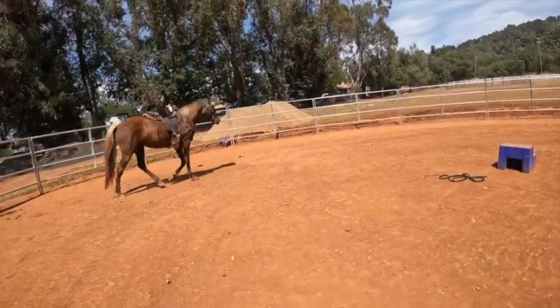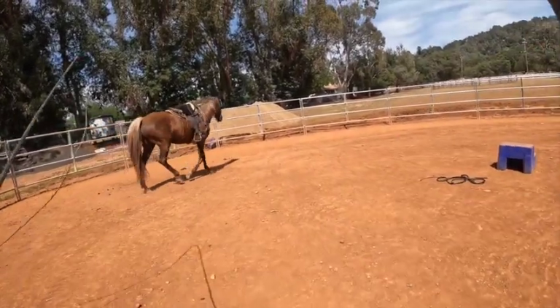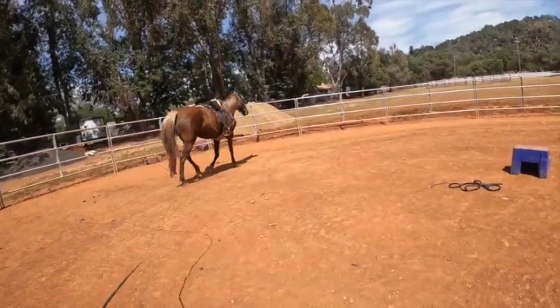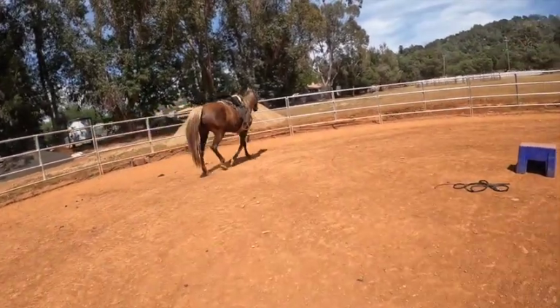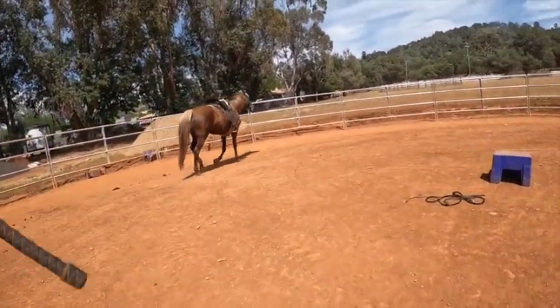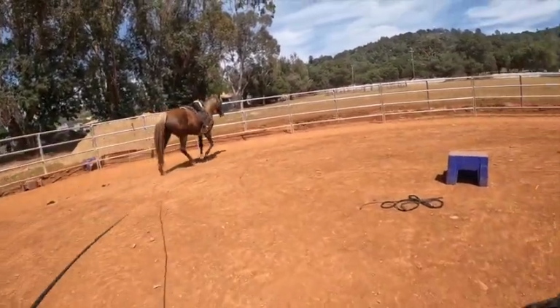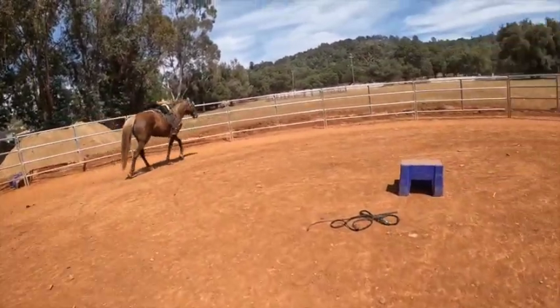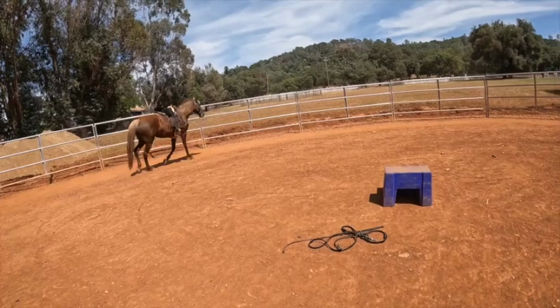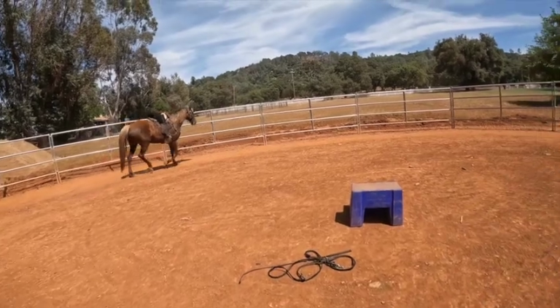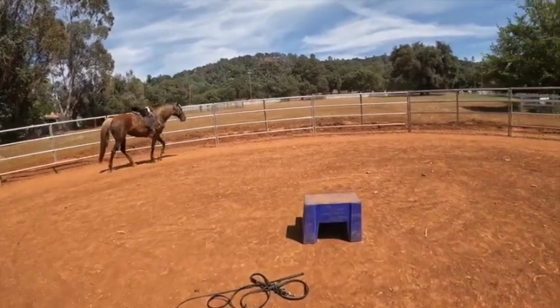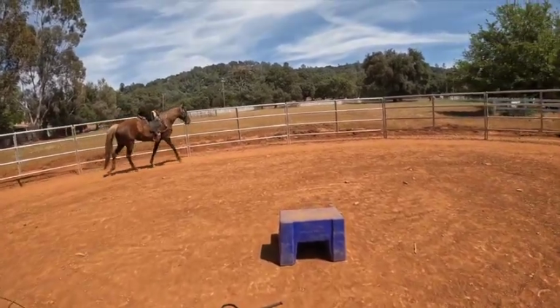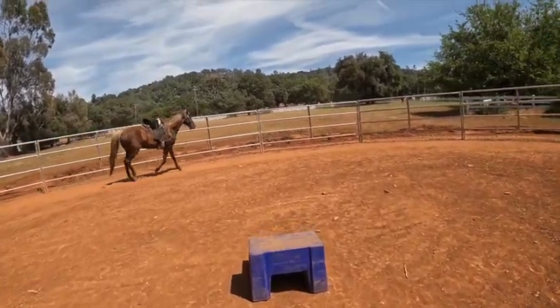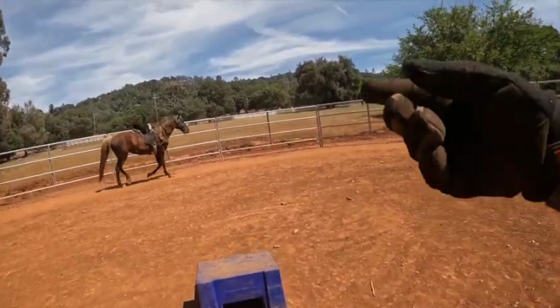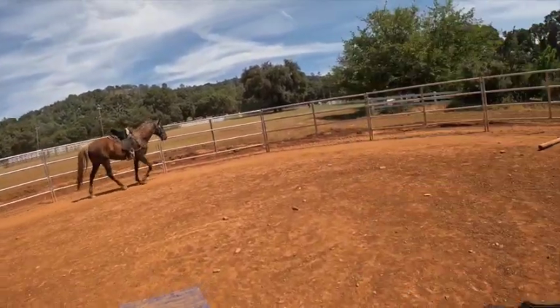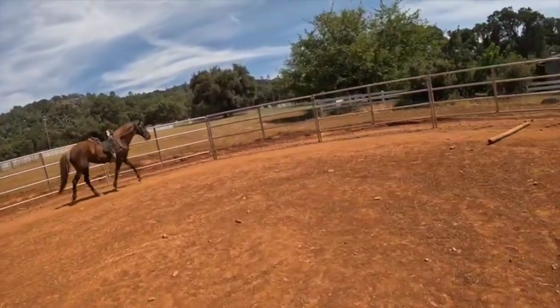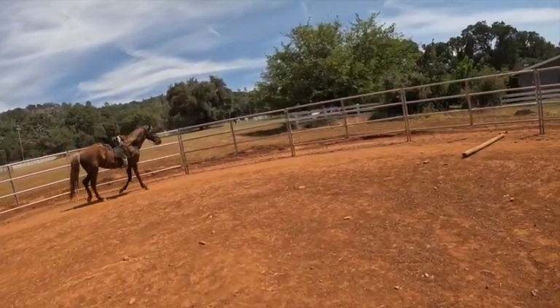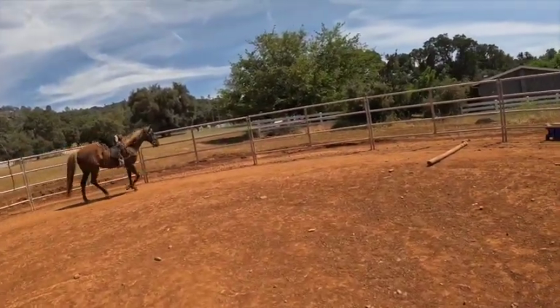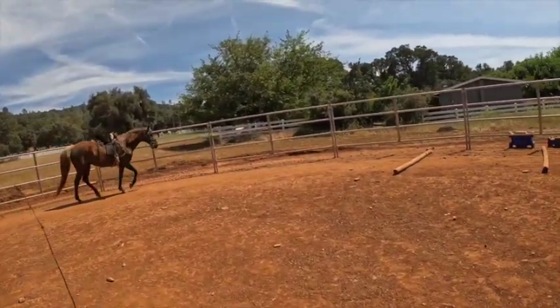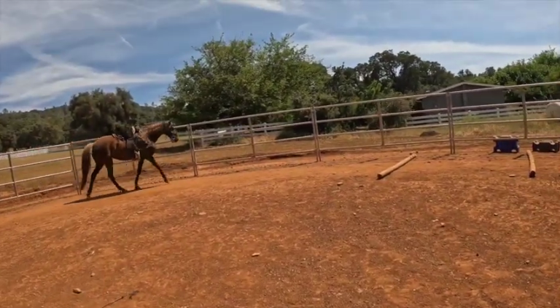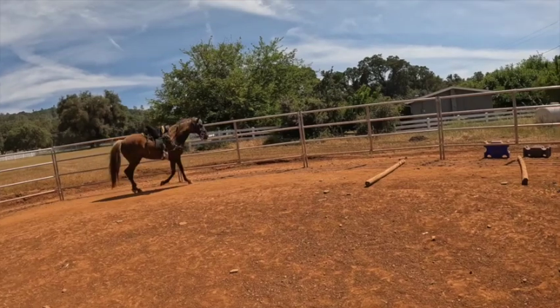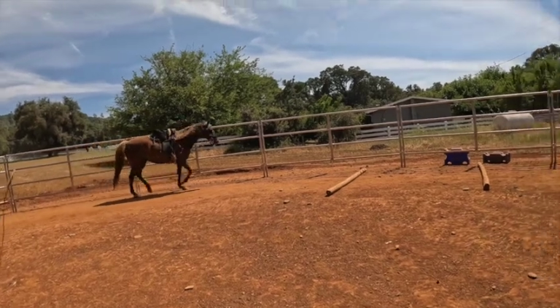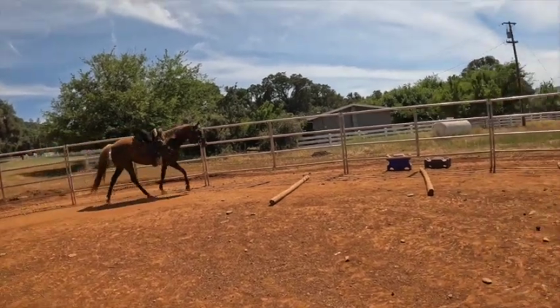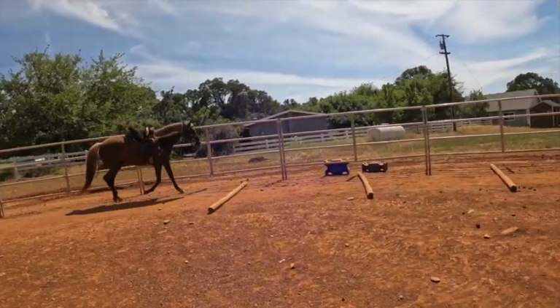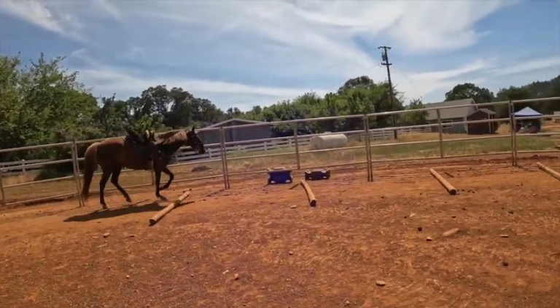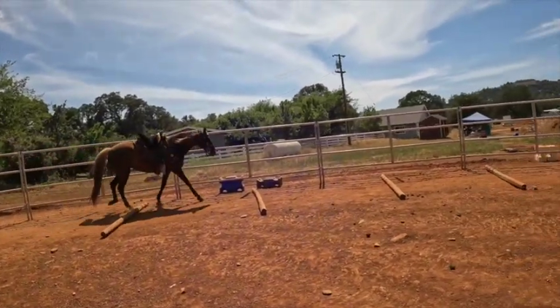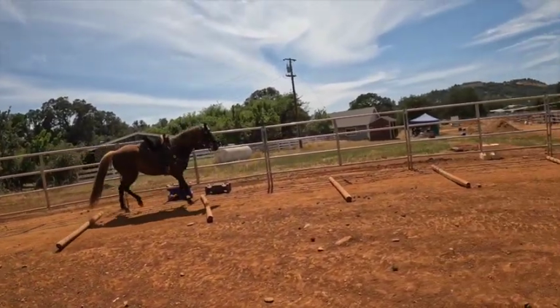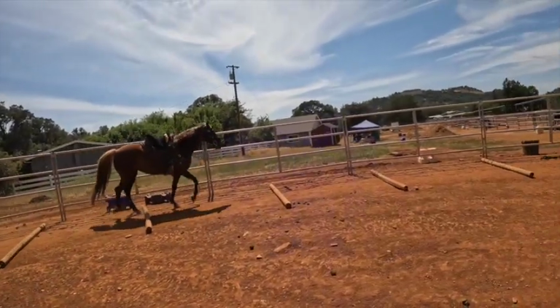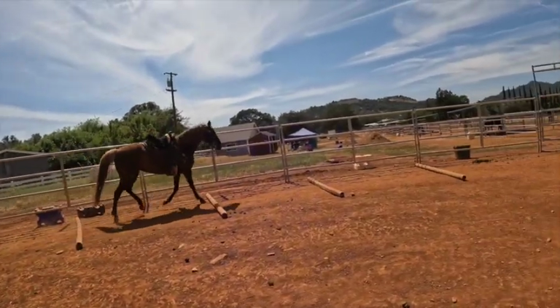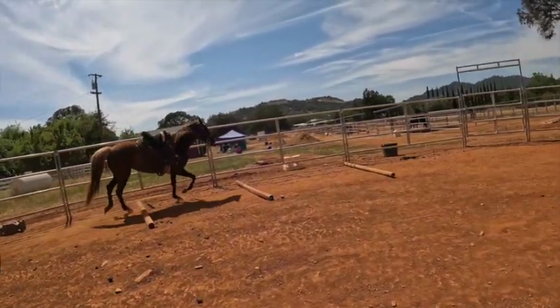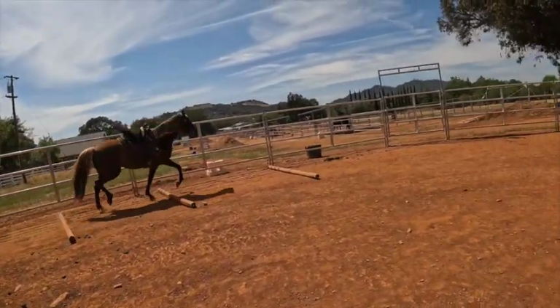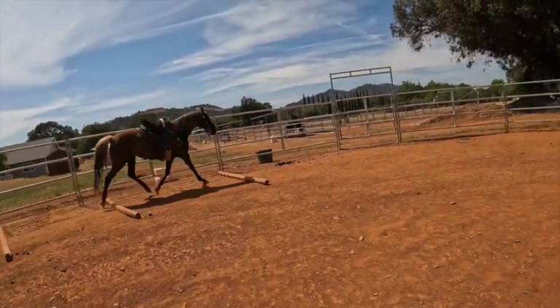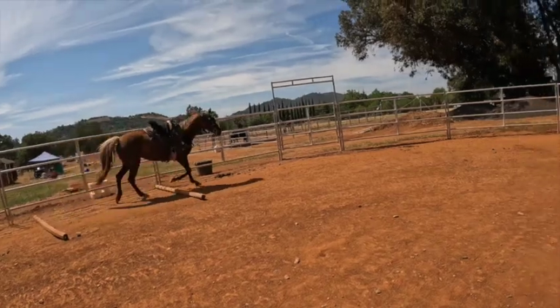If you're looking at my breastplate, I forgot to shorten it up — it was on another horse. Your breastplate should not hang like that; it should be up above their shoulder. So we're going to fix that. She's pacing, she's going downhill. There she's gaited and then she went into a trot.